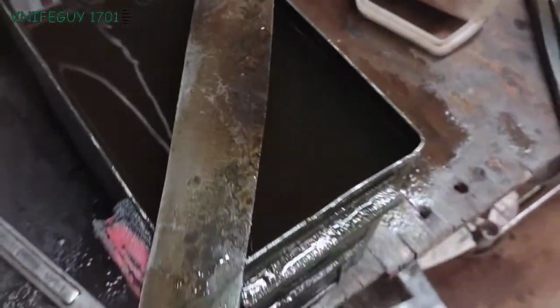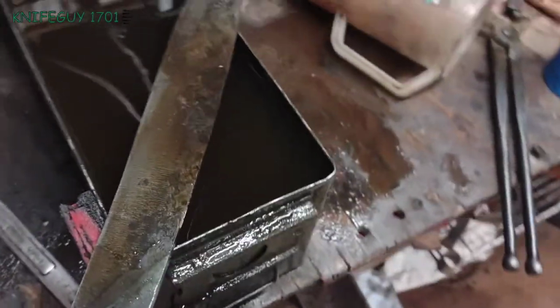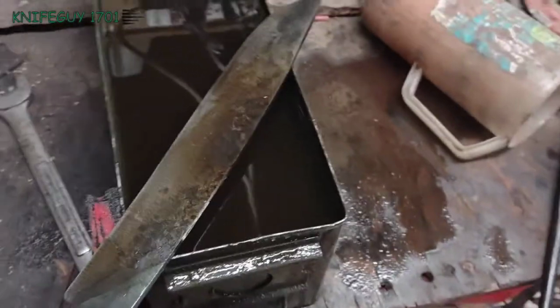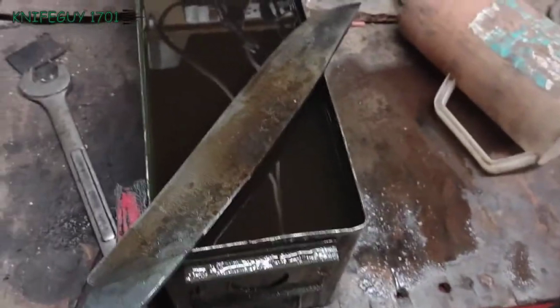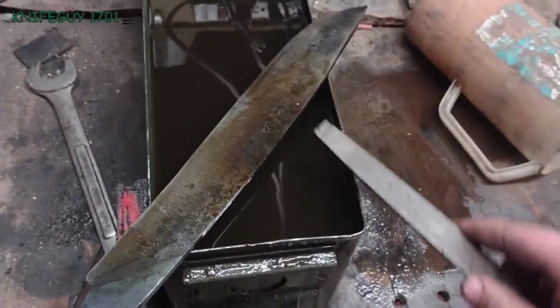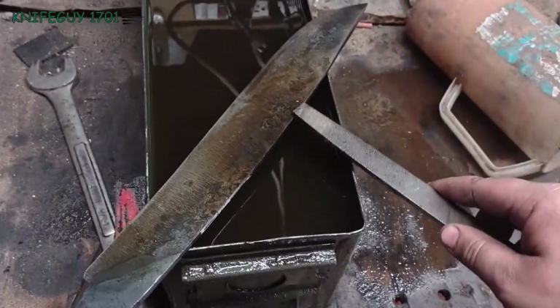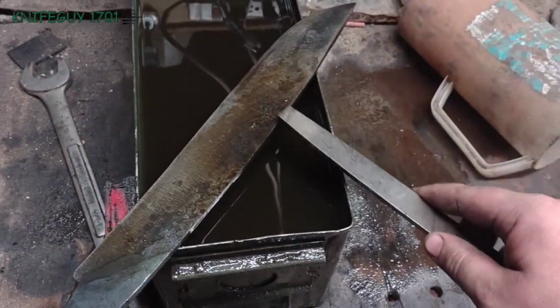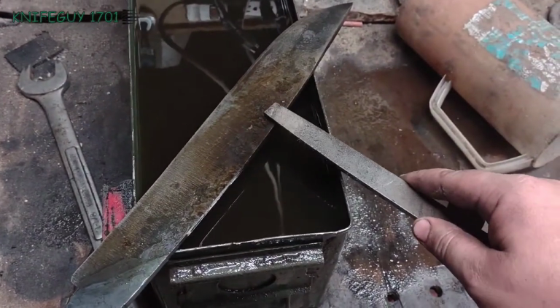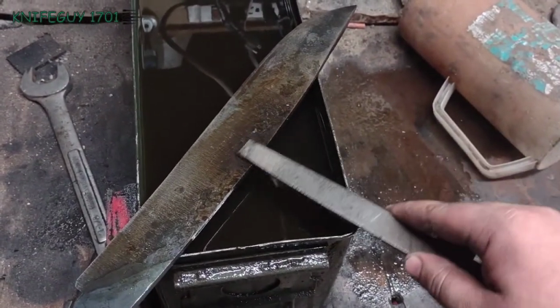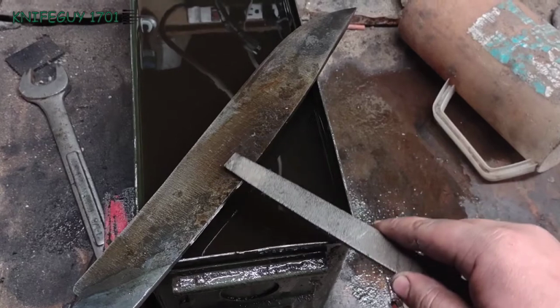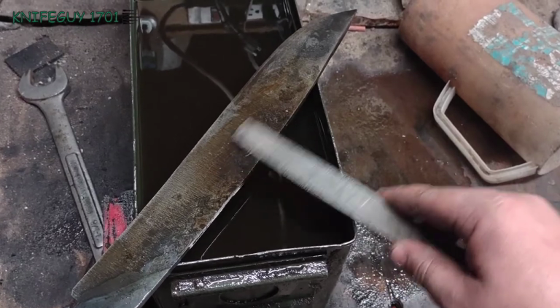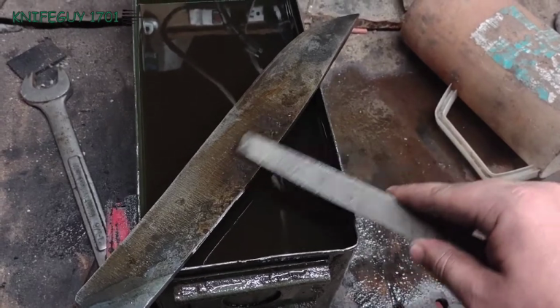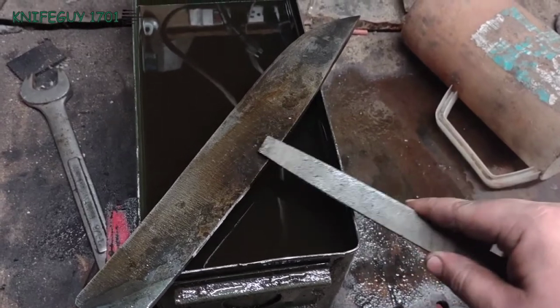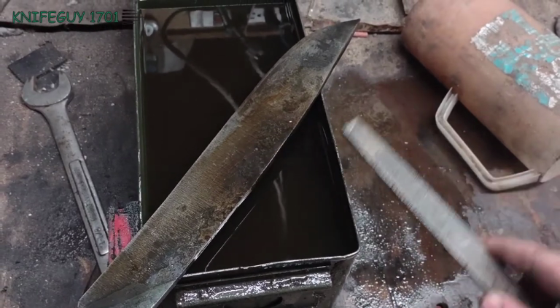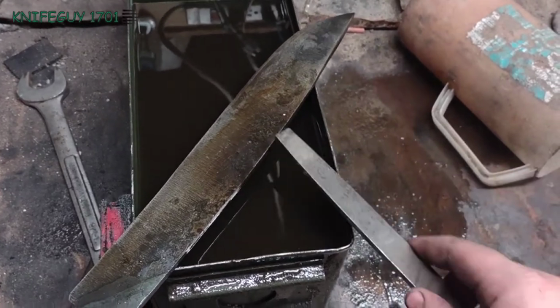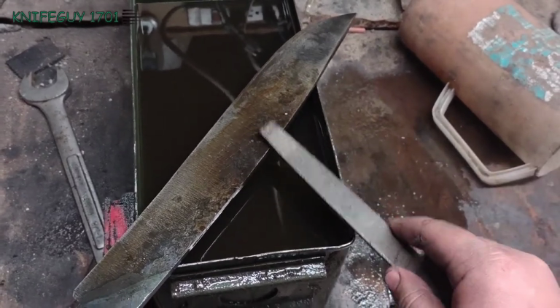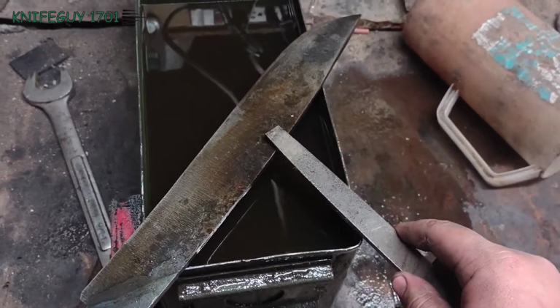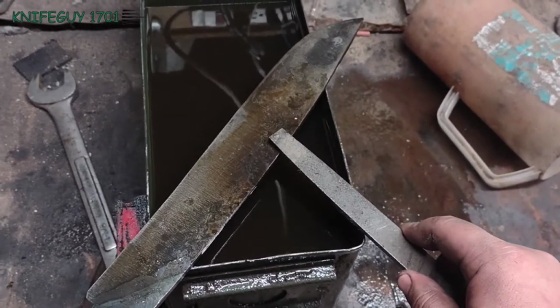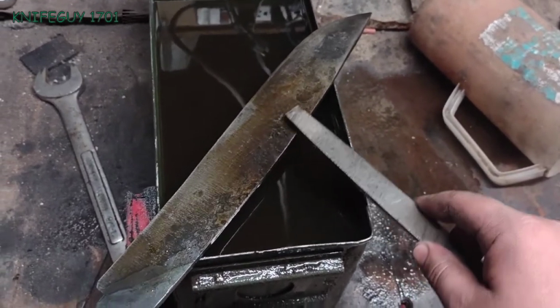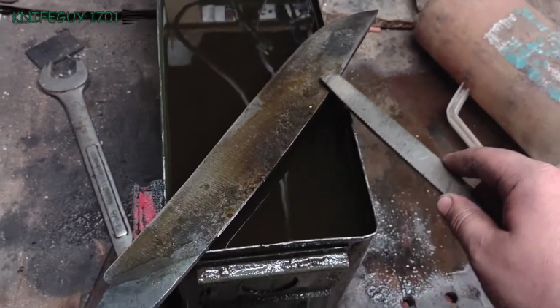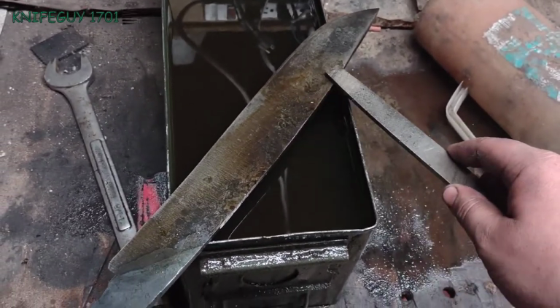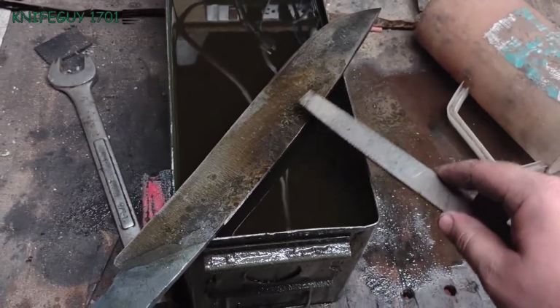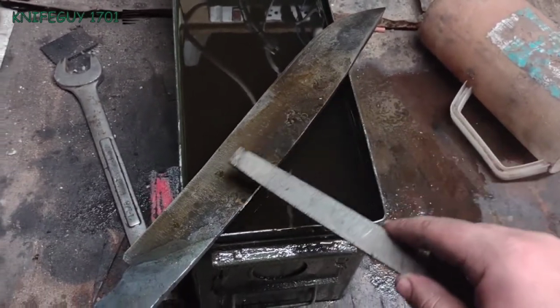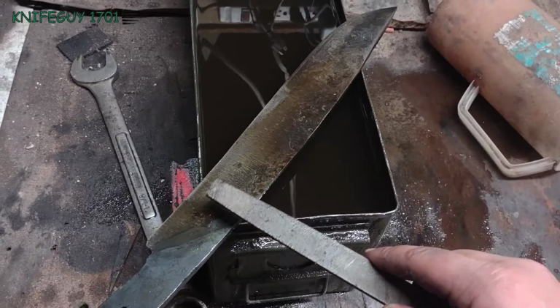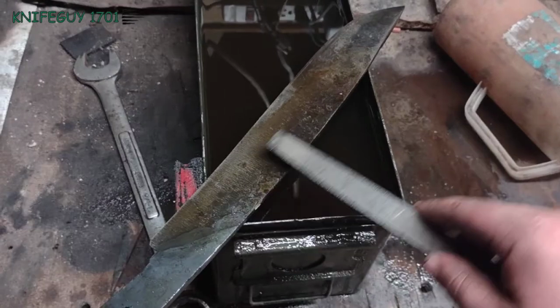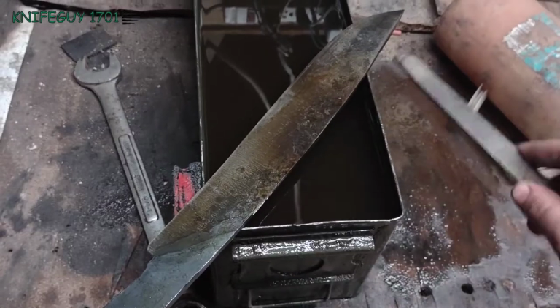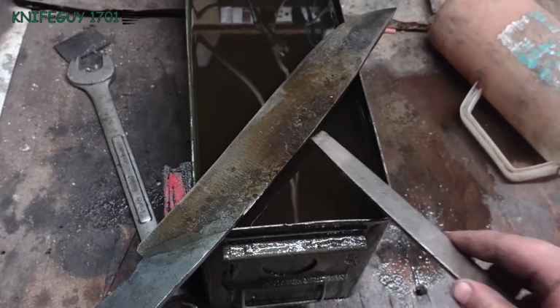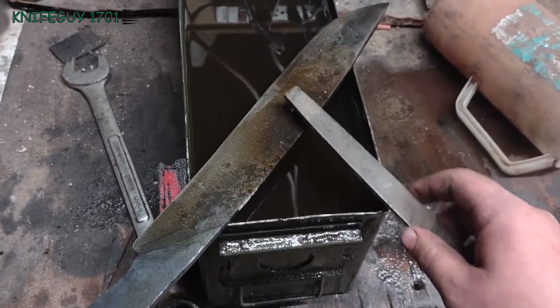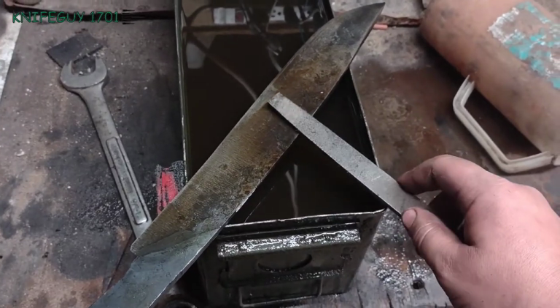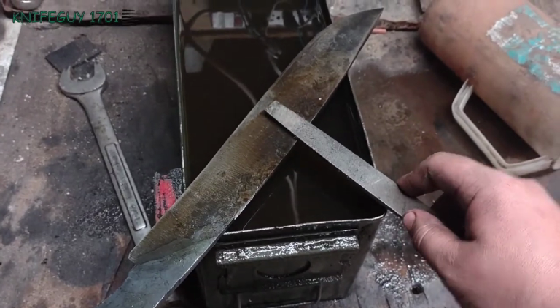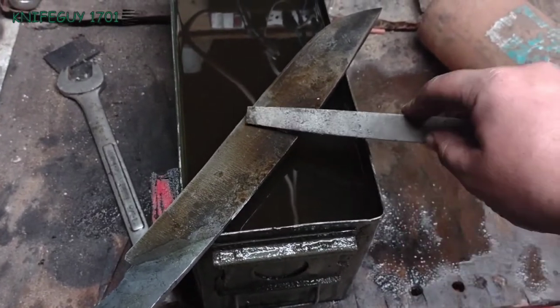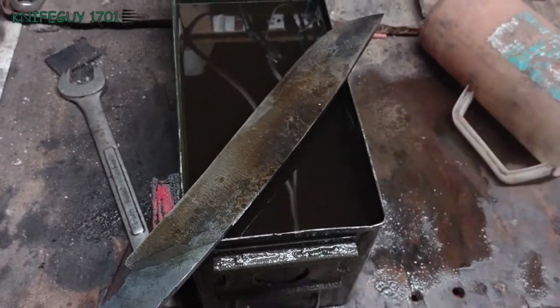I don't want this thing to crack up. I'm trying to get a nice blue temper on the back so the spine is nice and soft, because this thing is pretty large and I don't want it to snap.